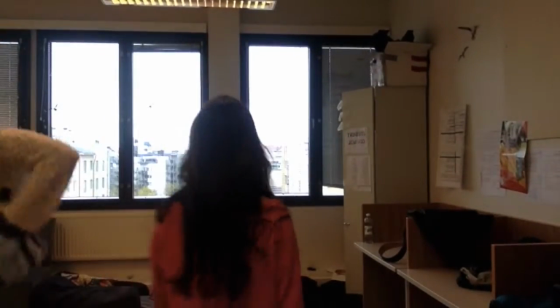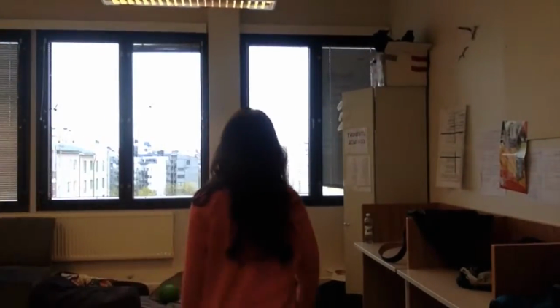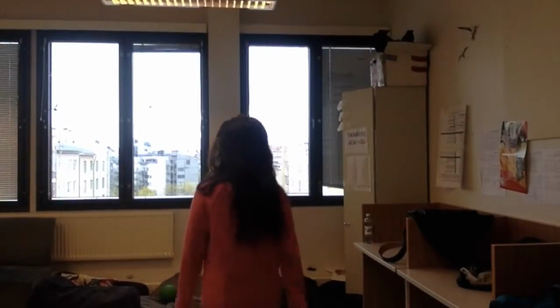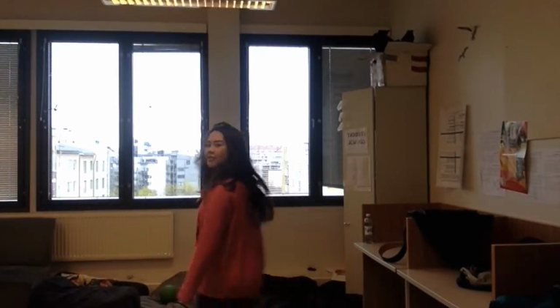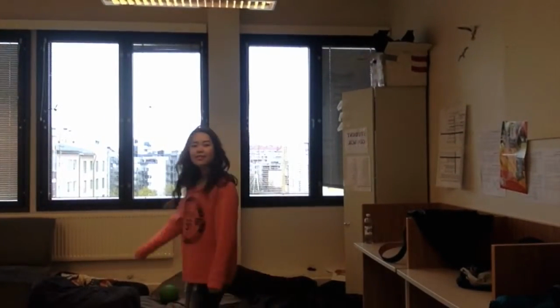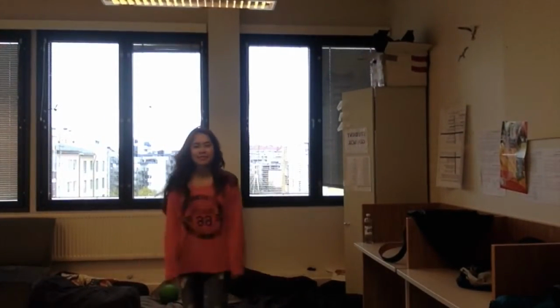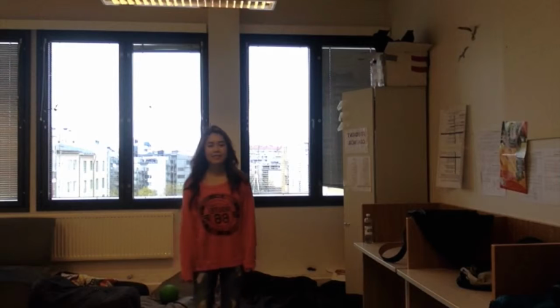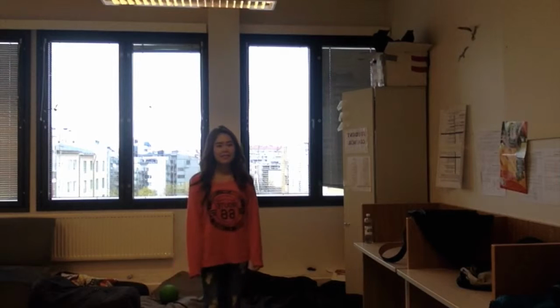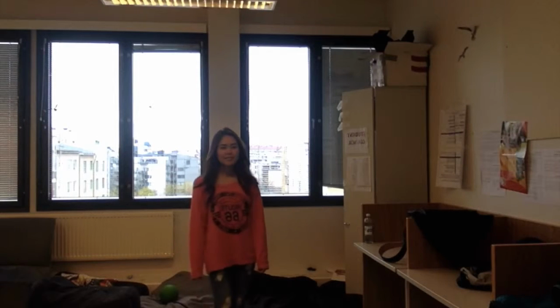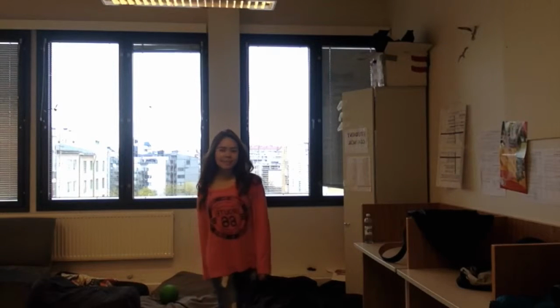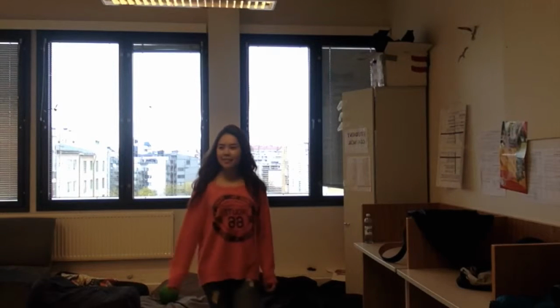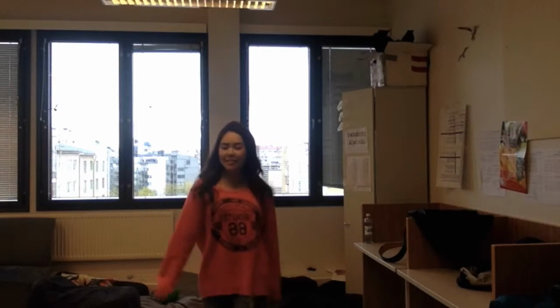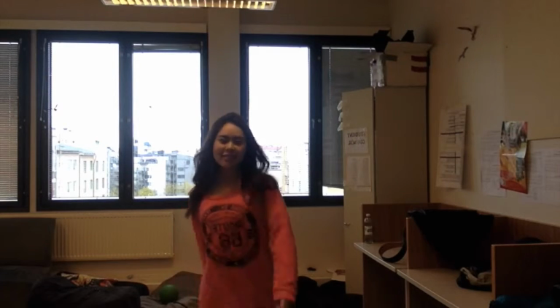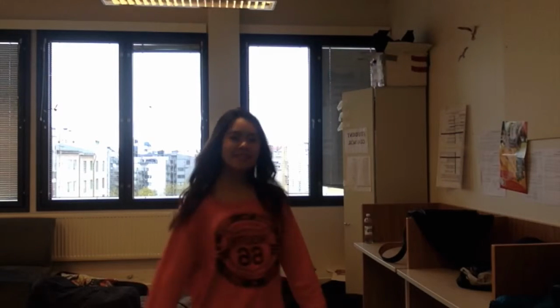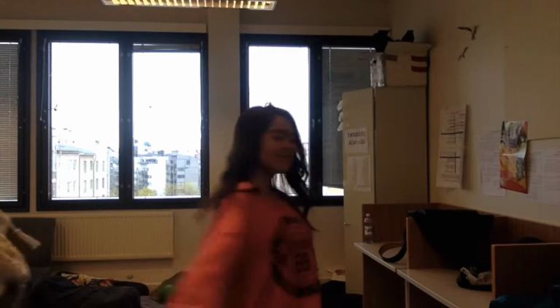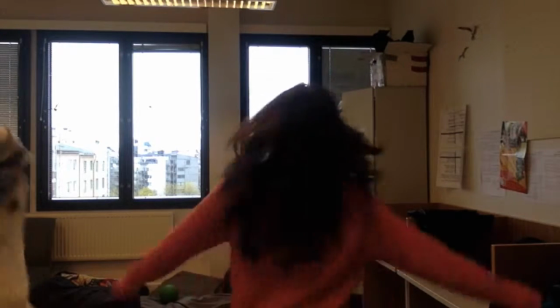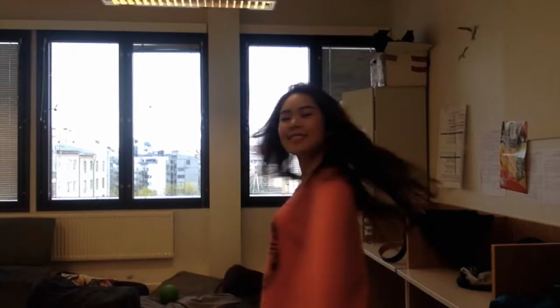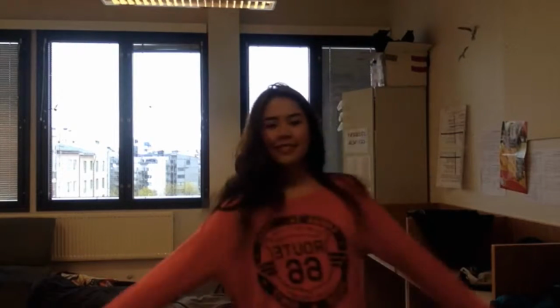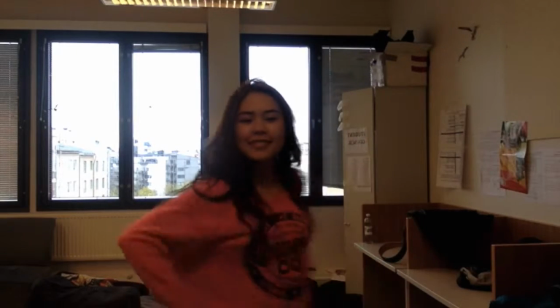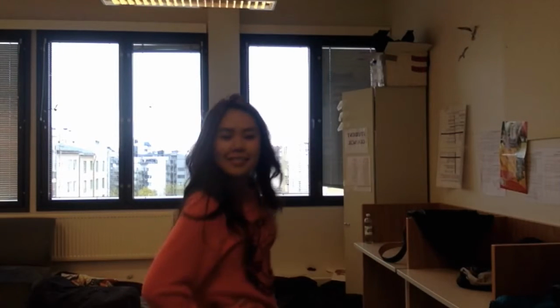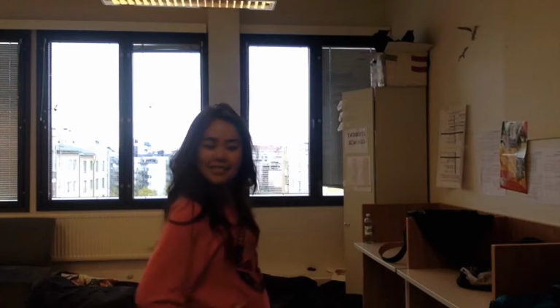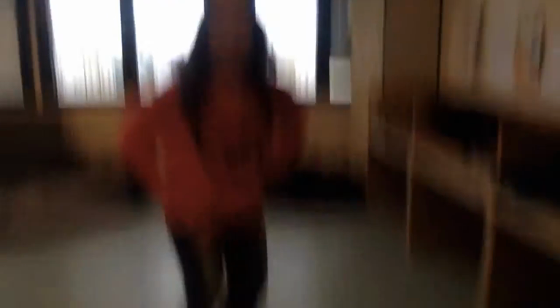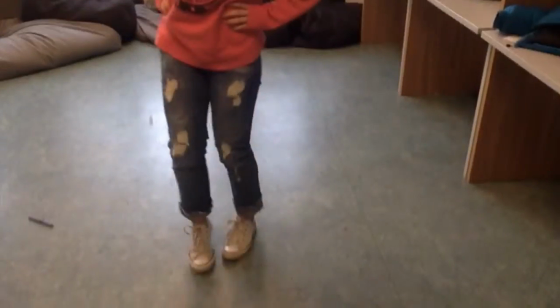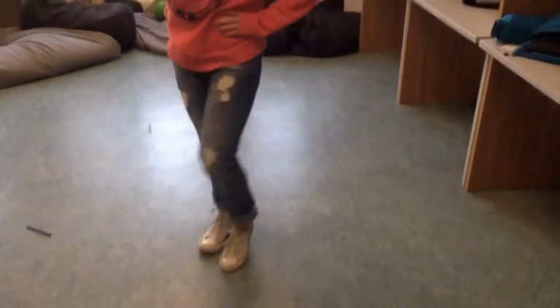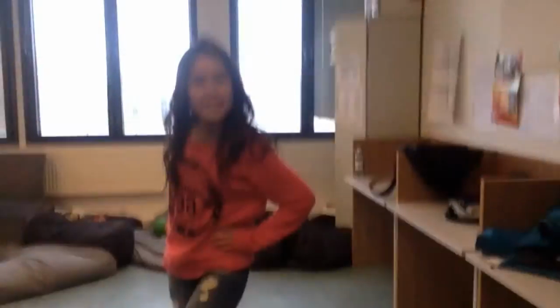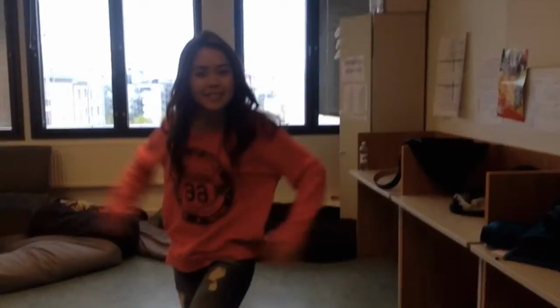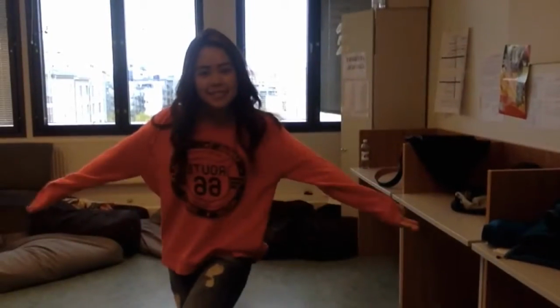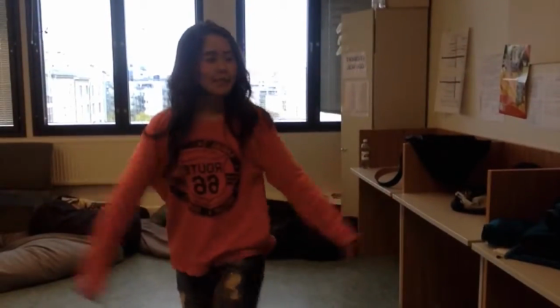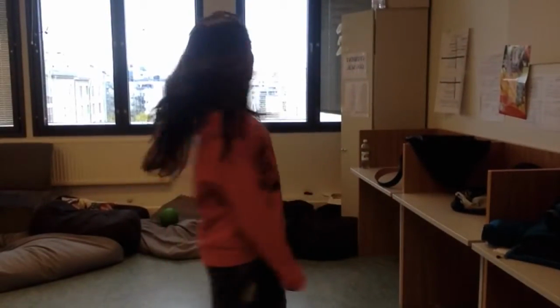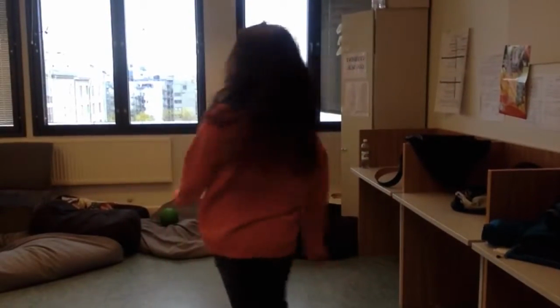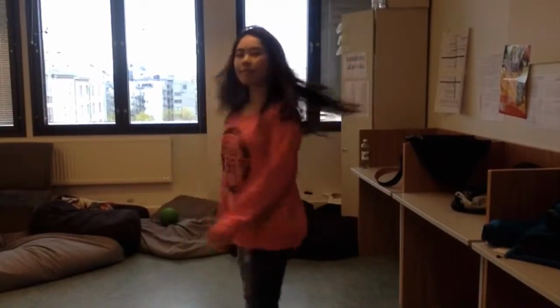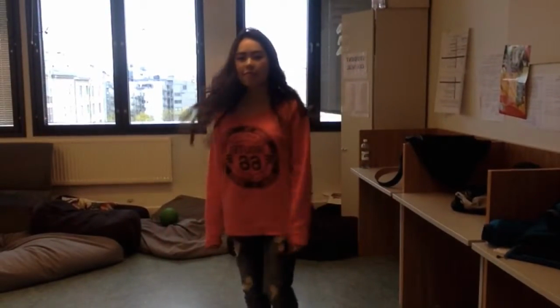Now we have Summer styling this pink sweater and jeans as well as Converse. Model walk and pose.